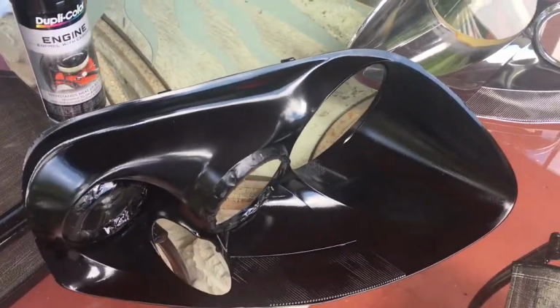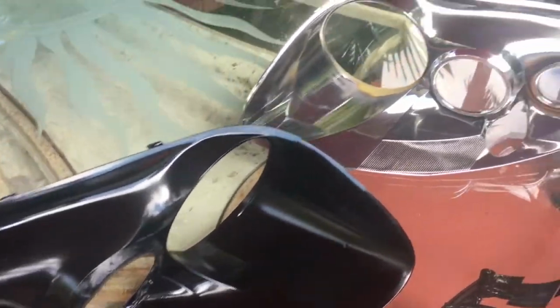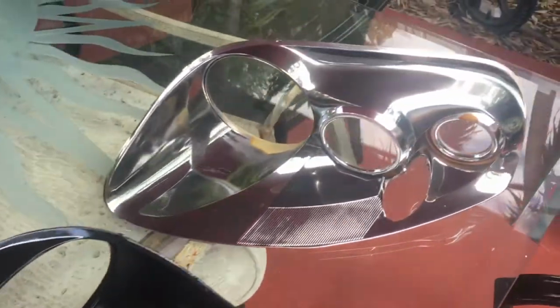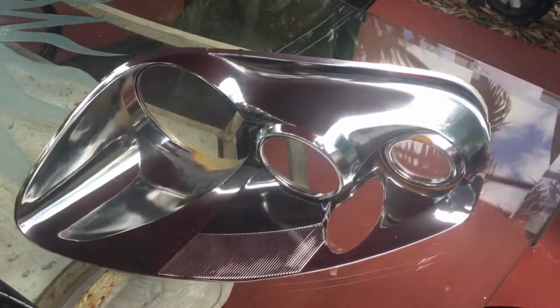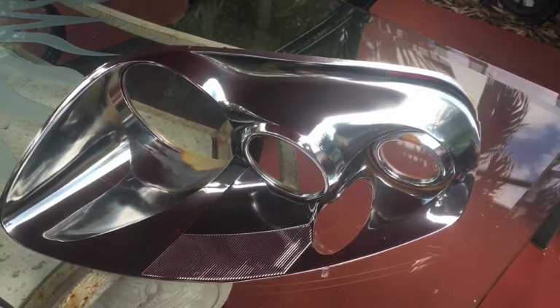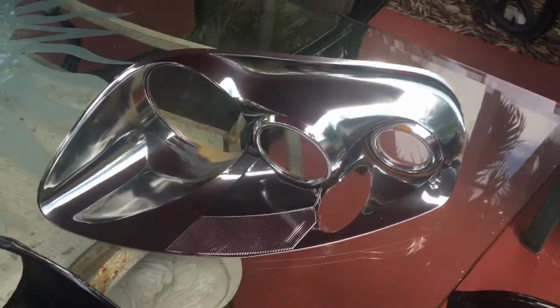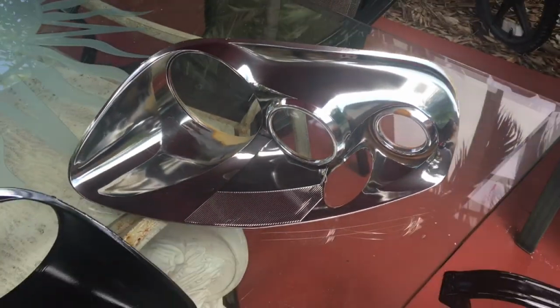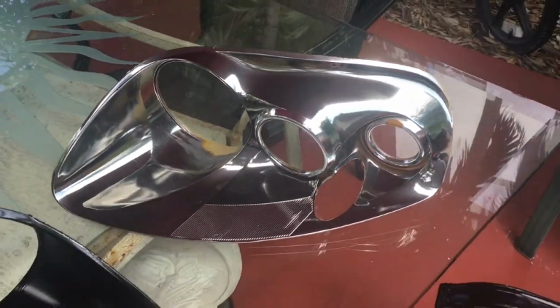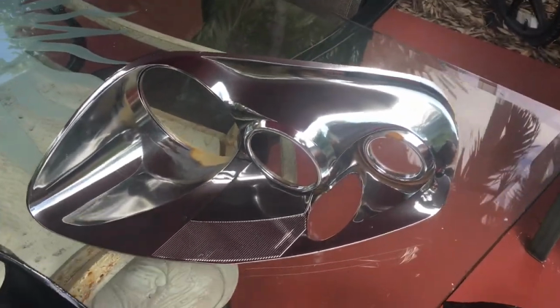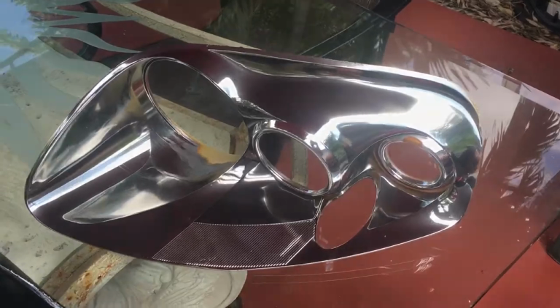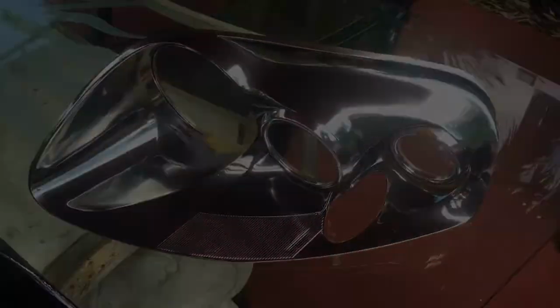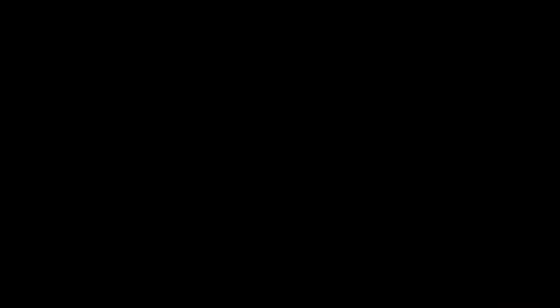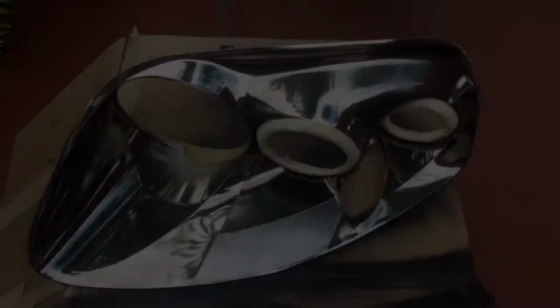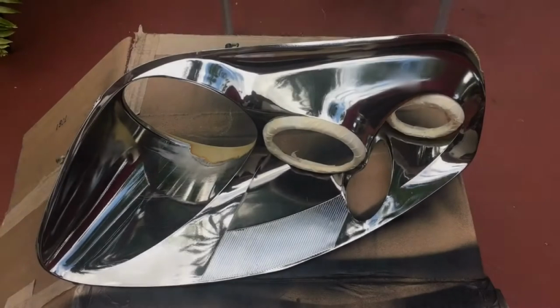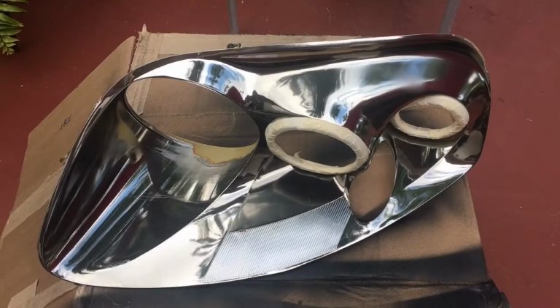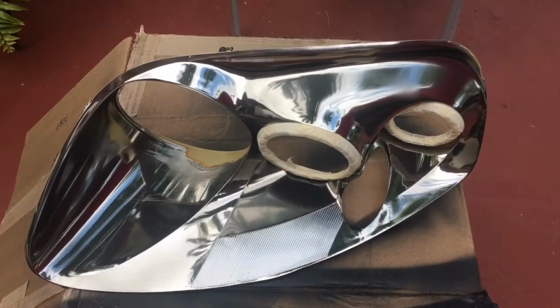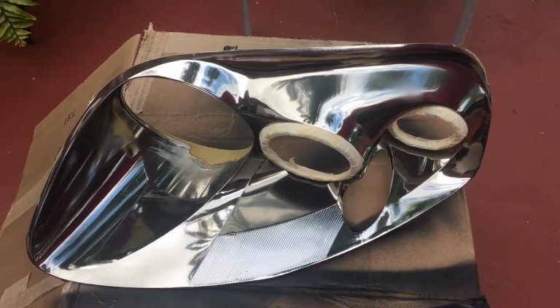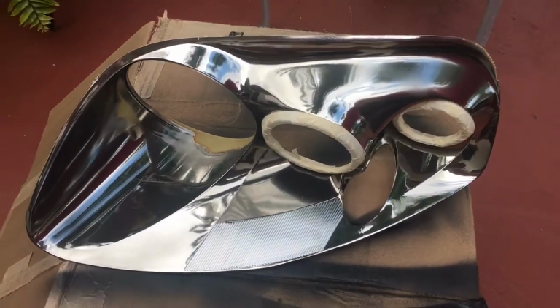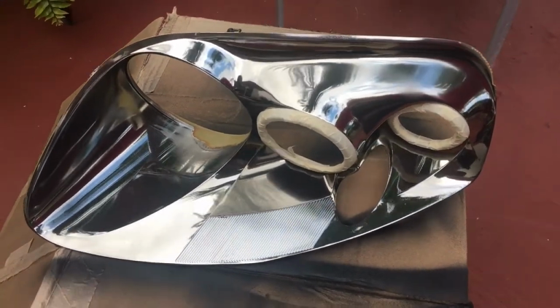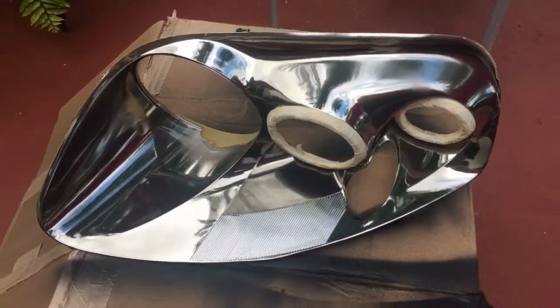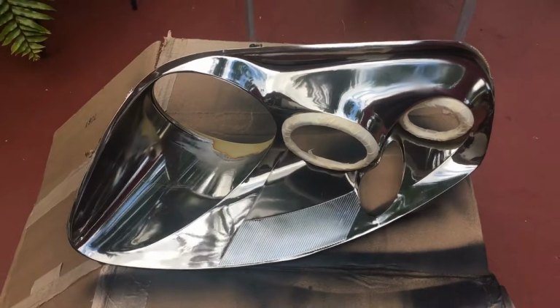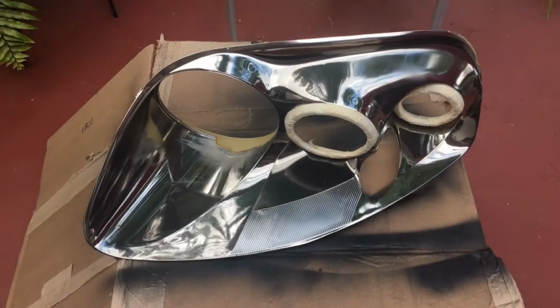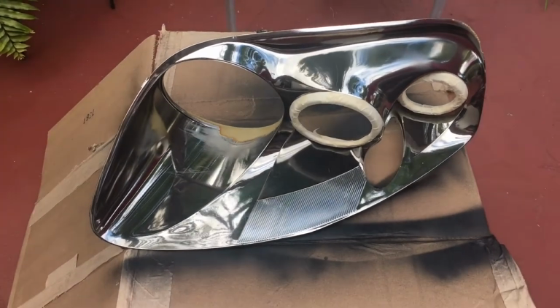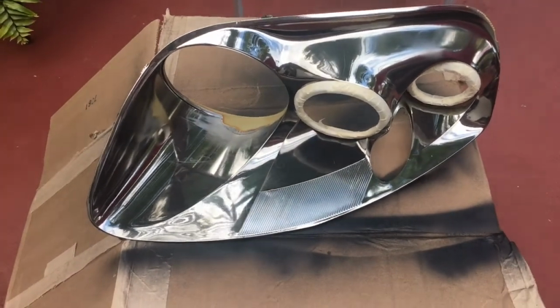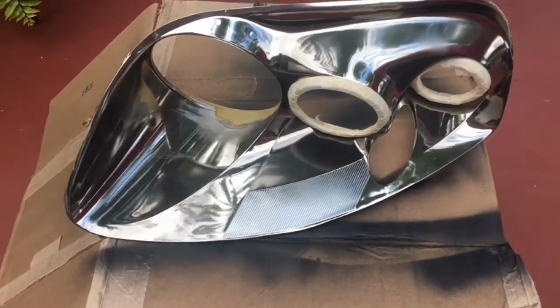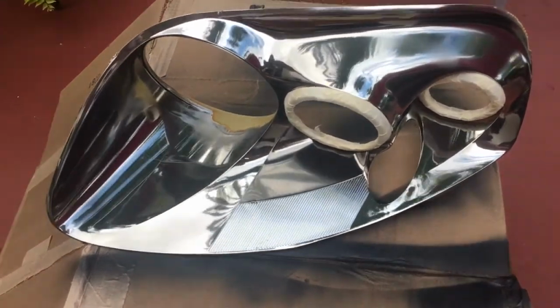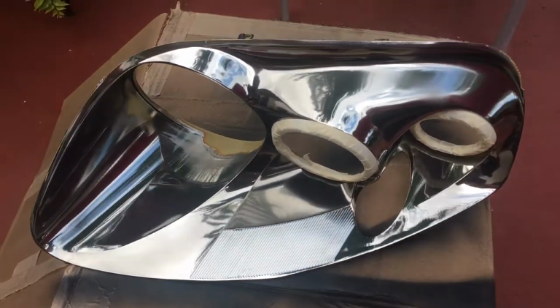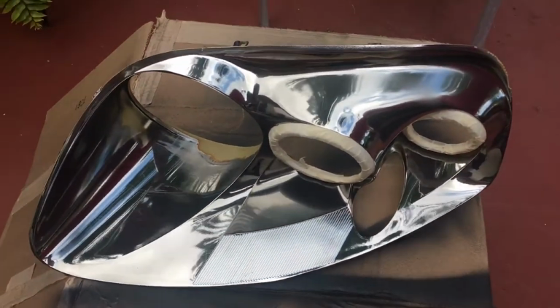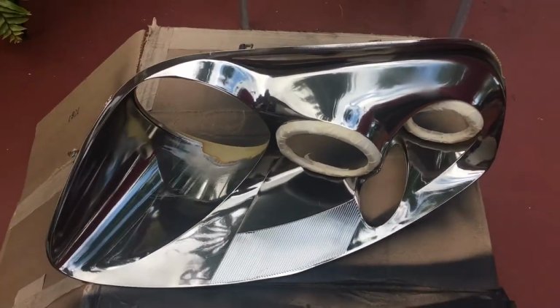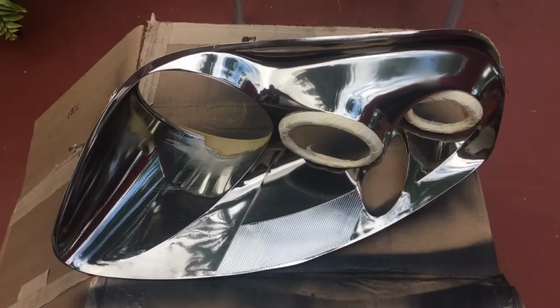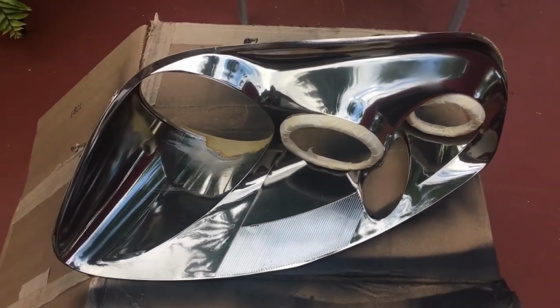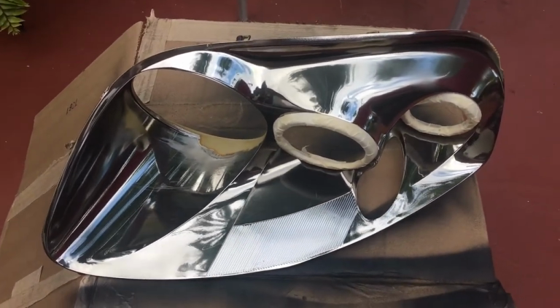Alright, let's go ahead and mask that one now and get it ready for prep and paint. We're gonna go ahead and apply the first coat on the other side of the headlight and let it dry for about five to ten minutes and then apply the second coat.